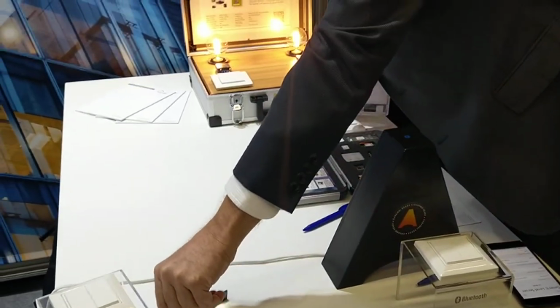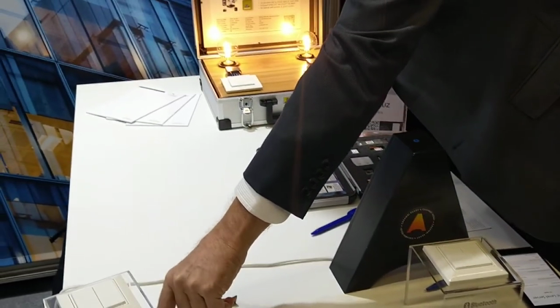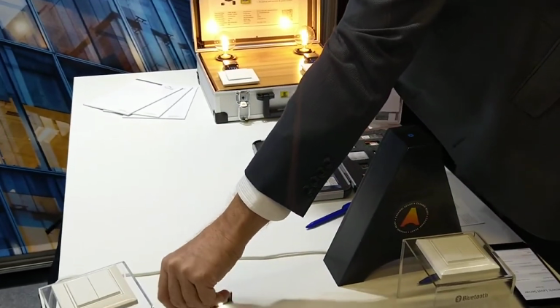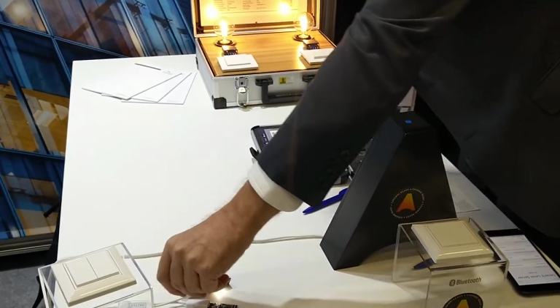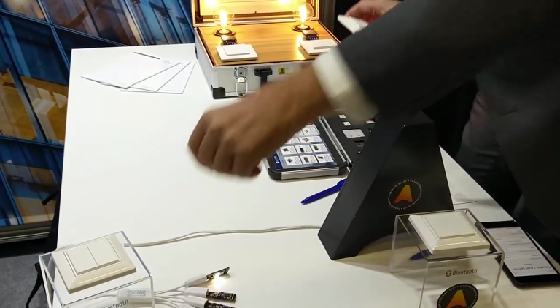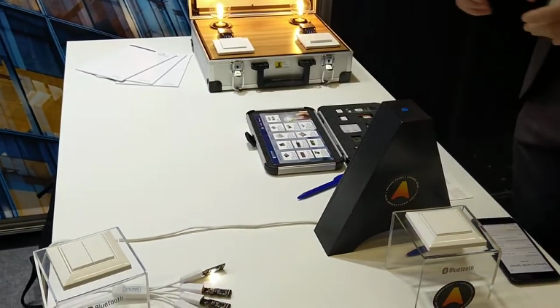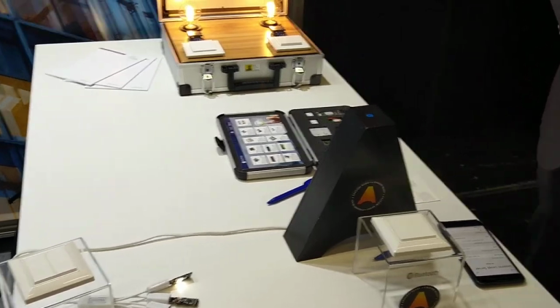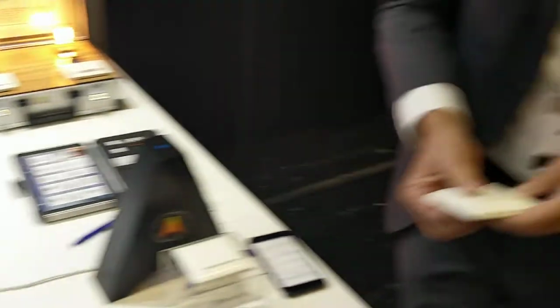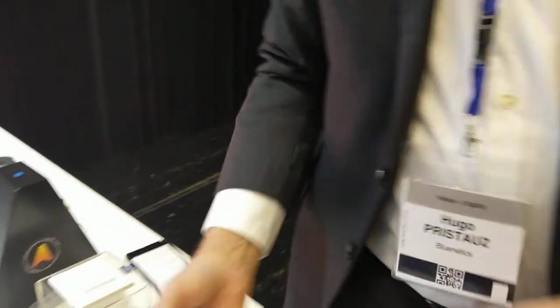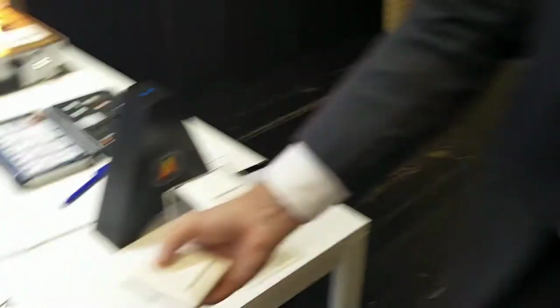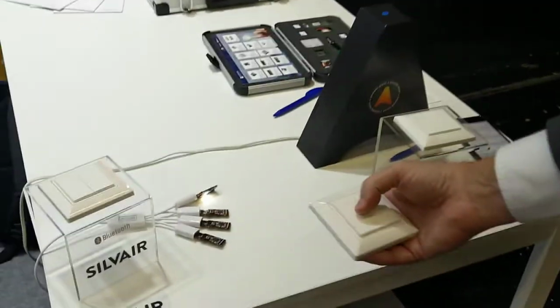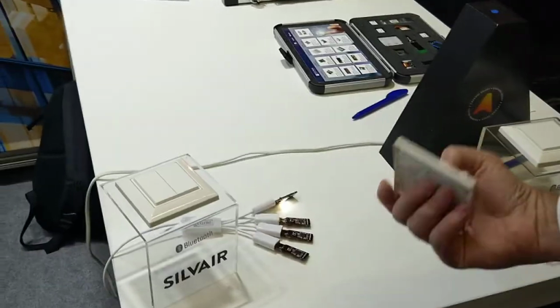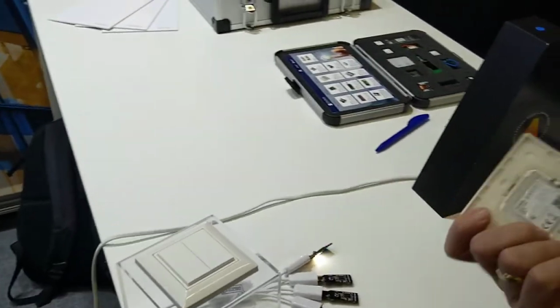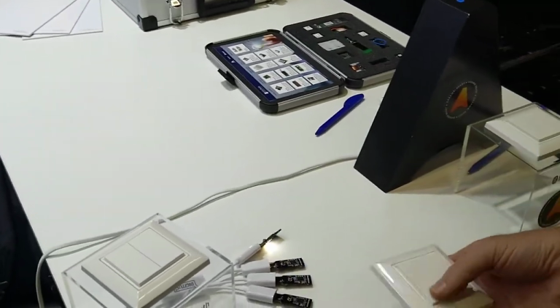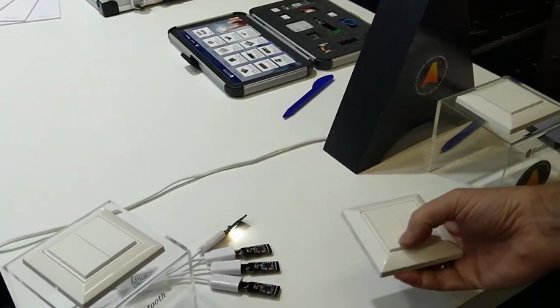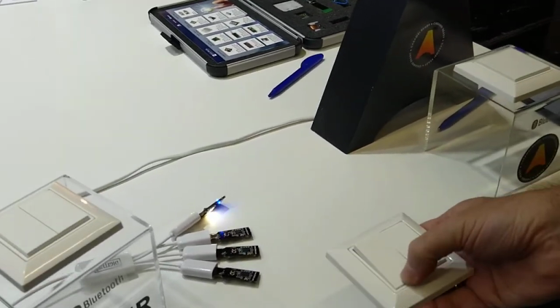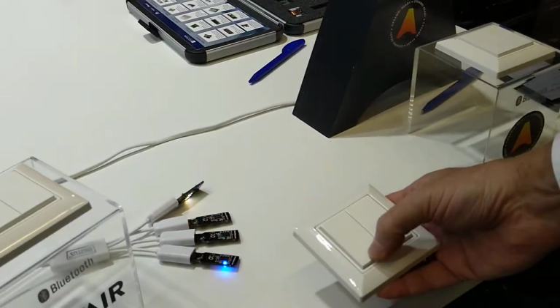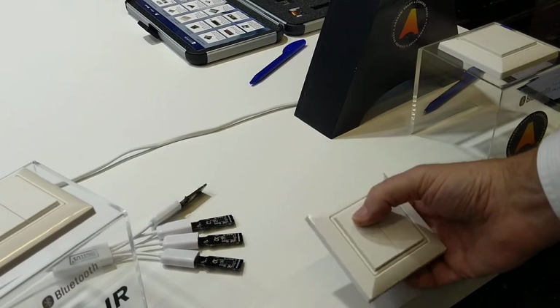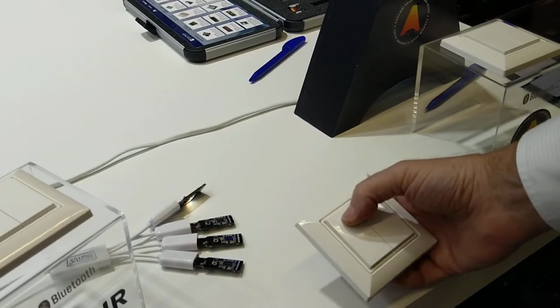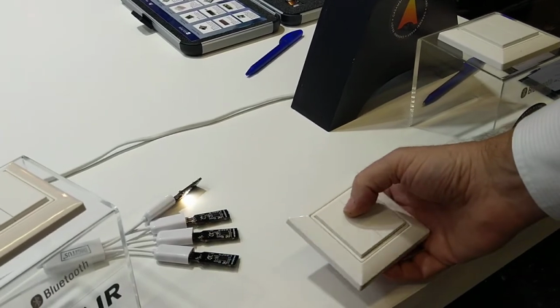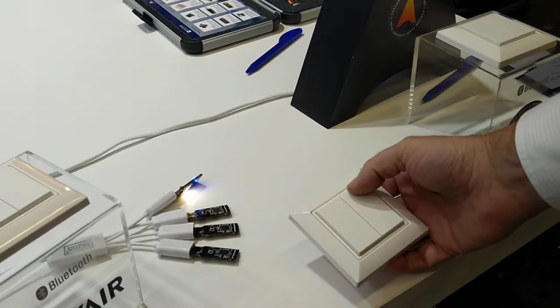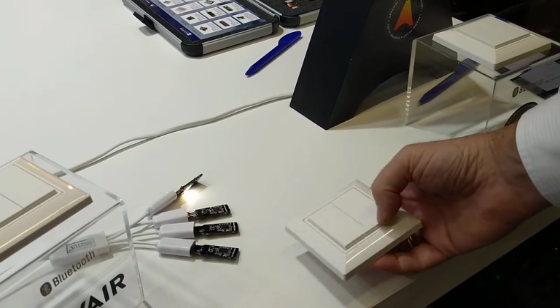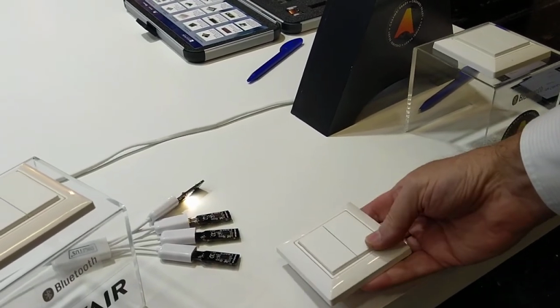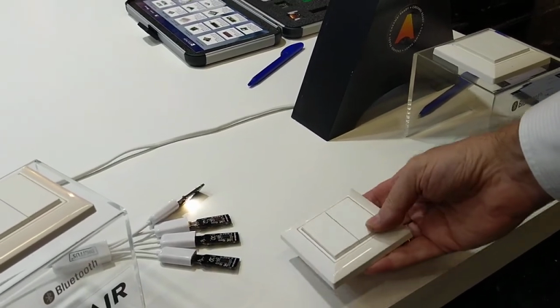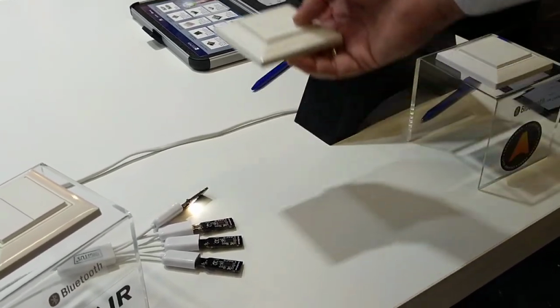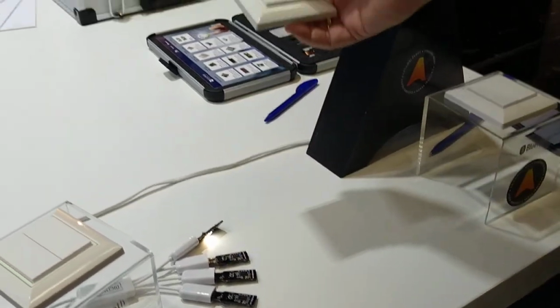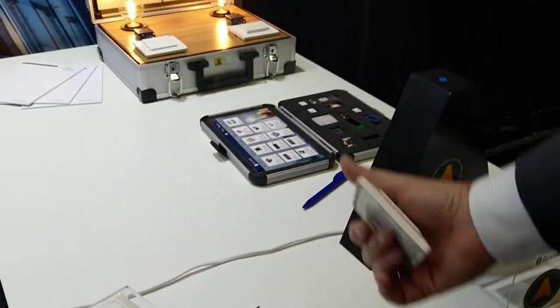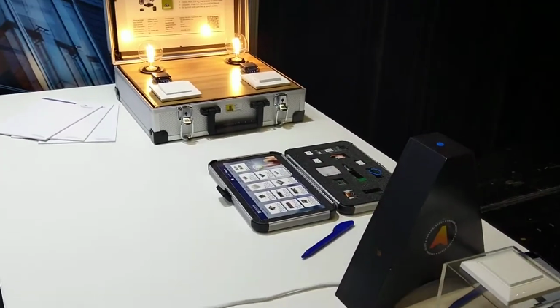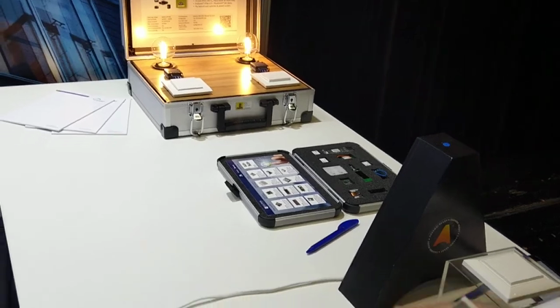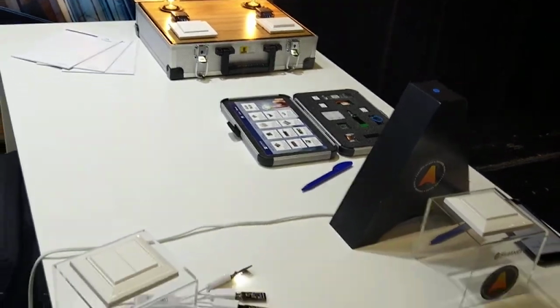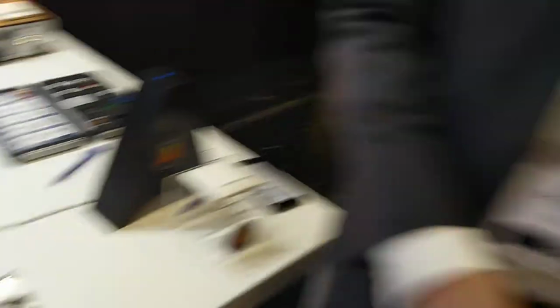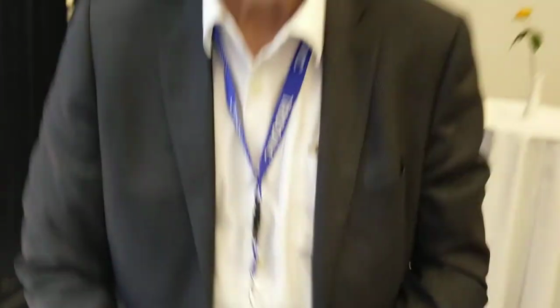I can also use the EnOcean button remotely — here to switch it off, switch it on. It works fine, and it demonstrates interoperability. Thank you for your attention.